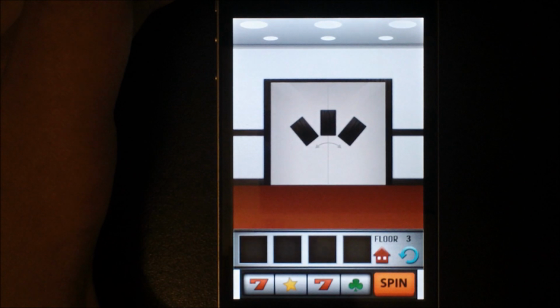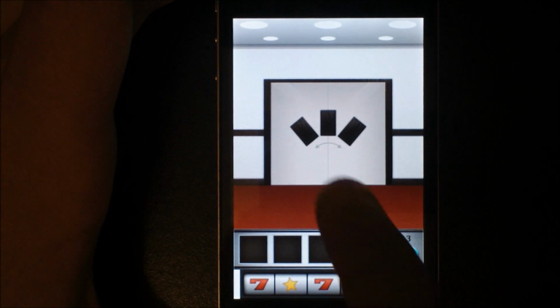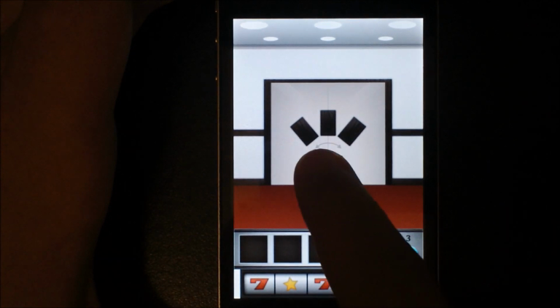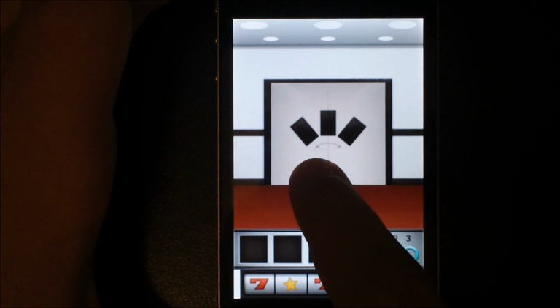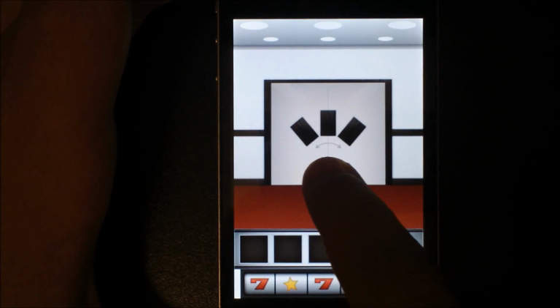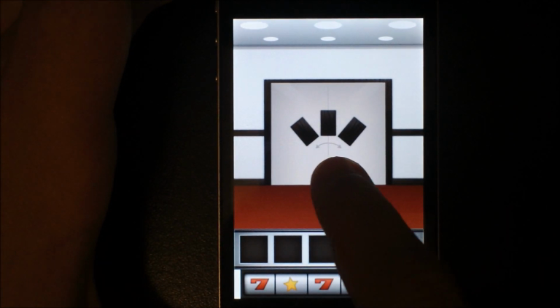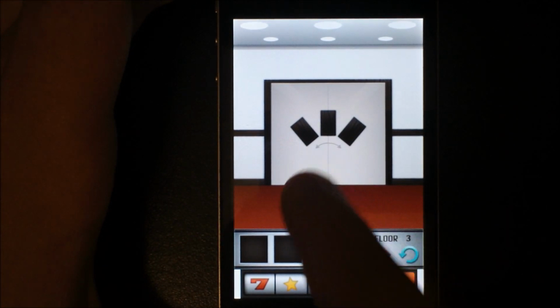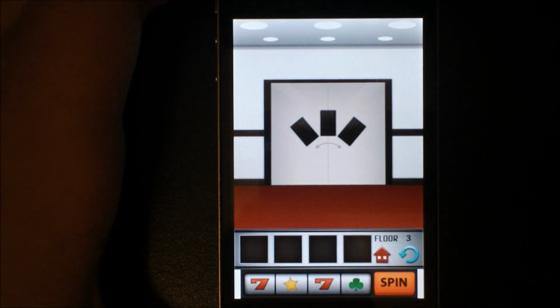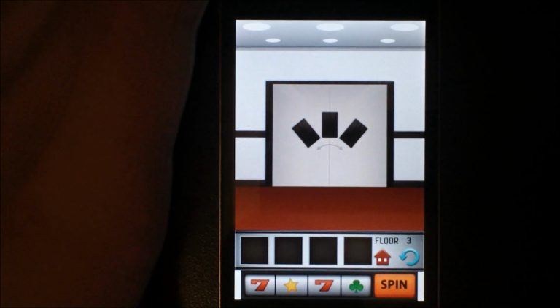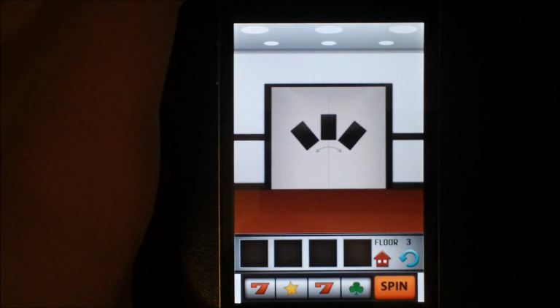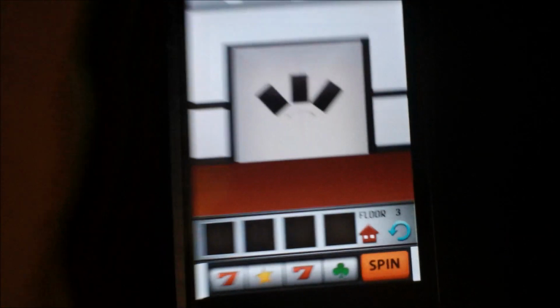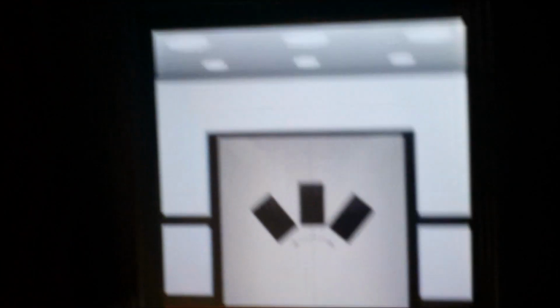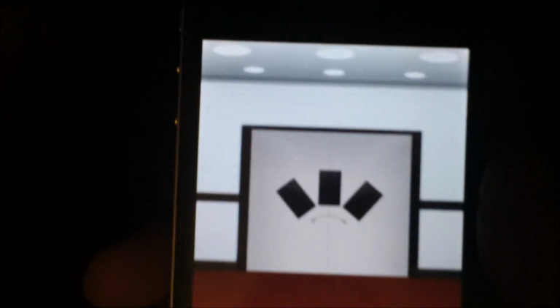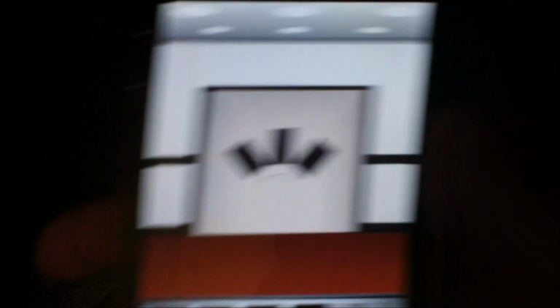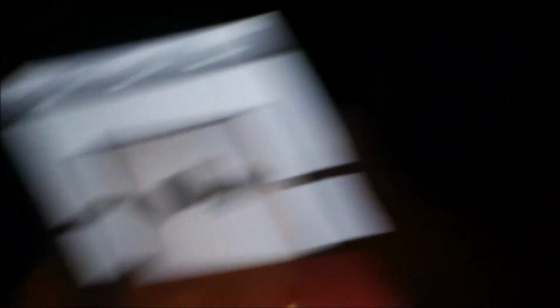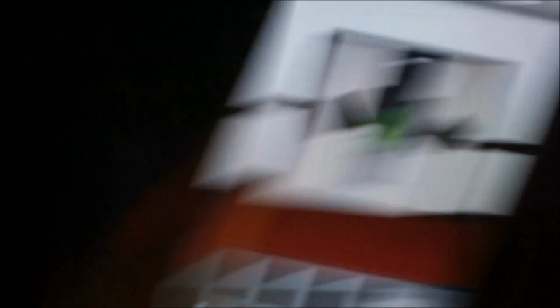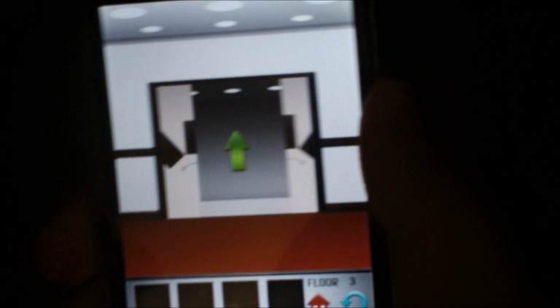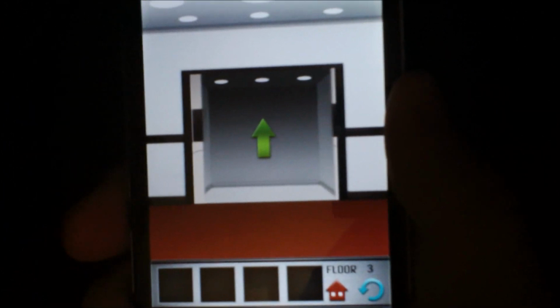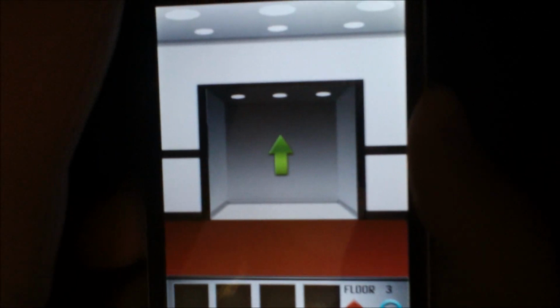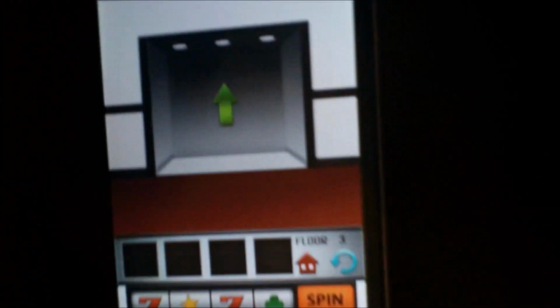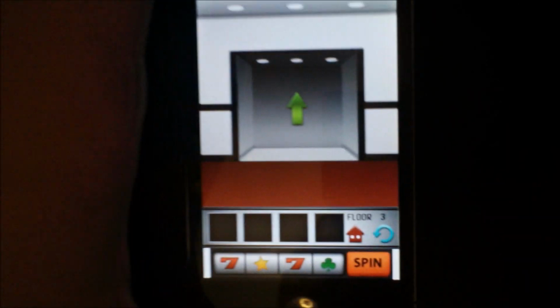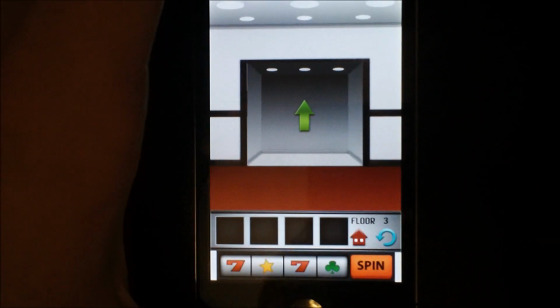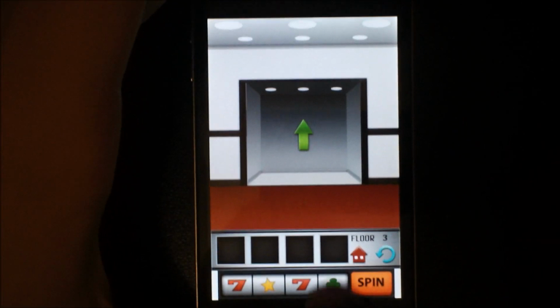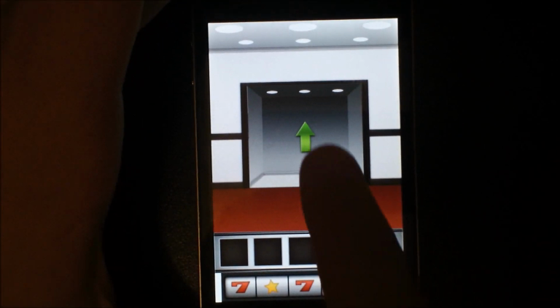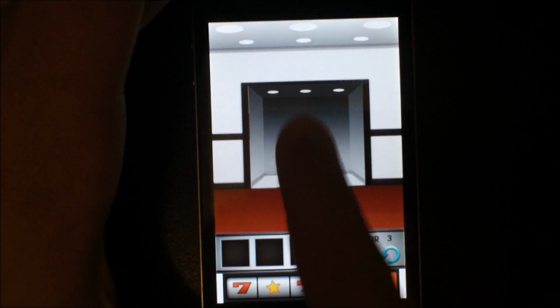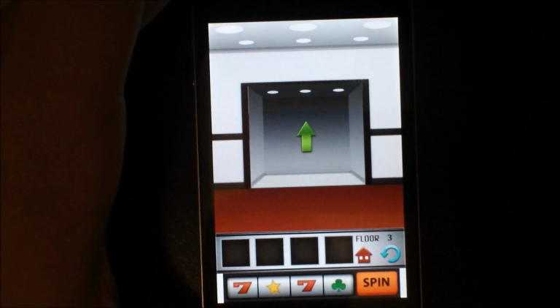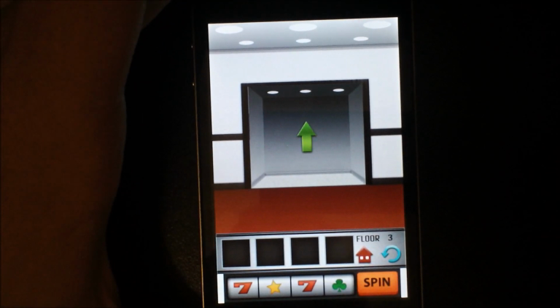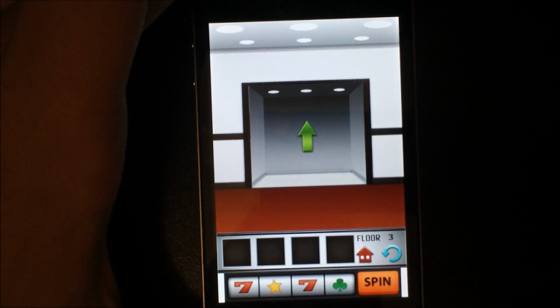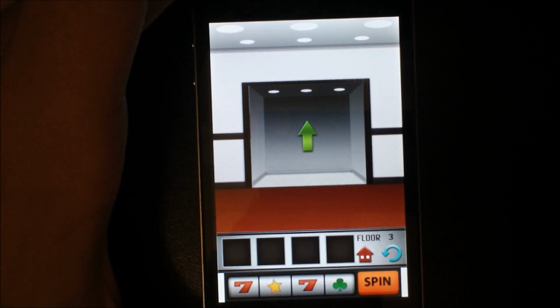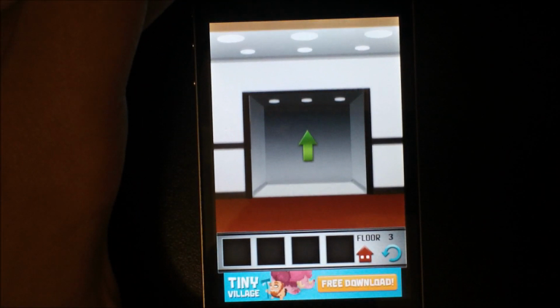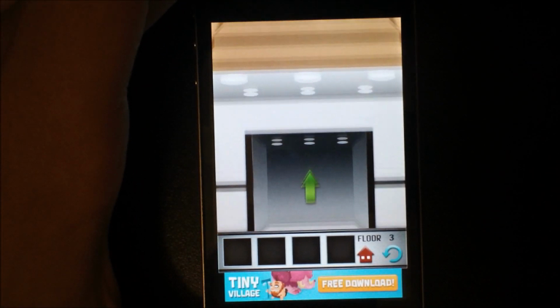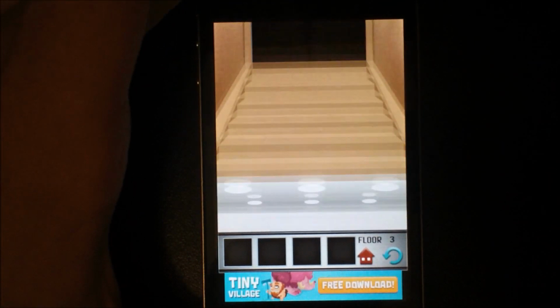See this right here? This tells you to shake your device. So get your device in your hand and shake it, and the doors will open. Click the arrow going up and on to floor number four.